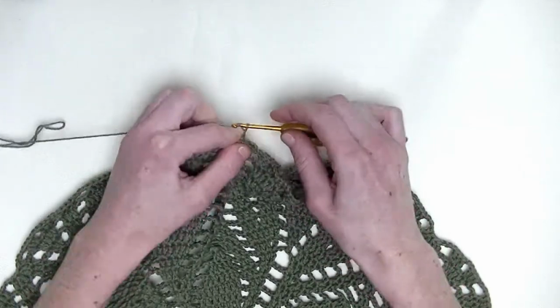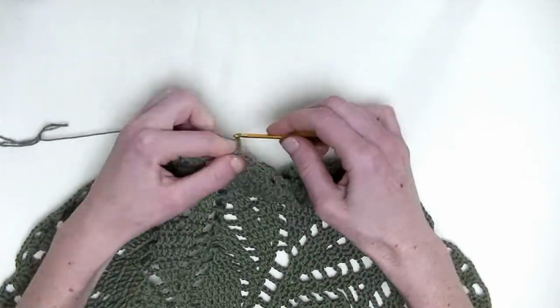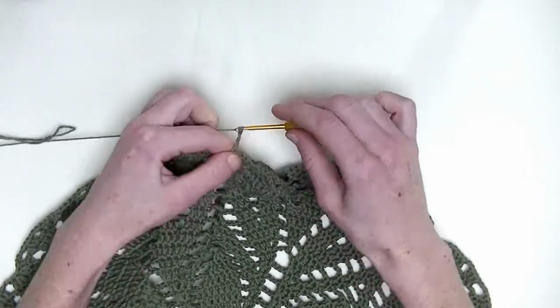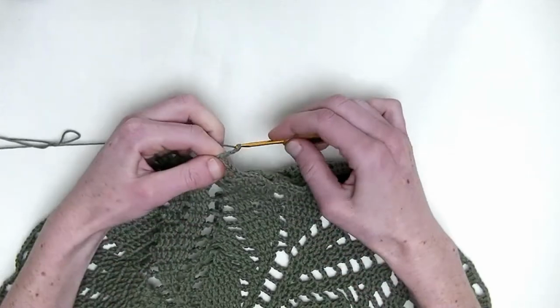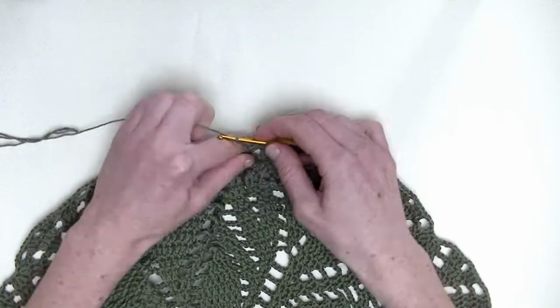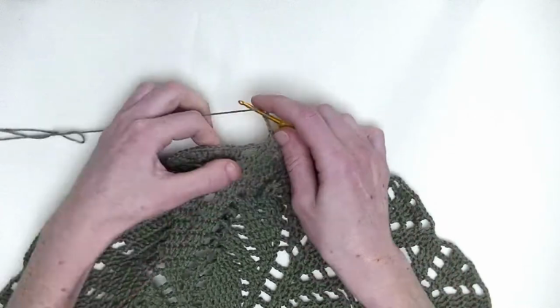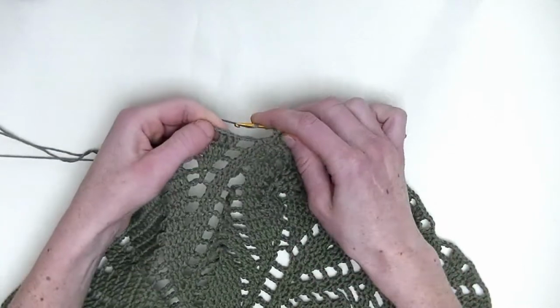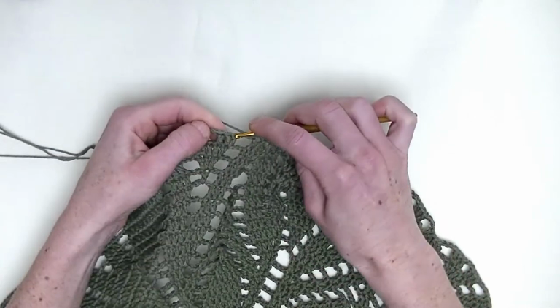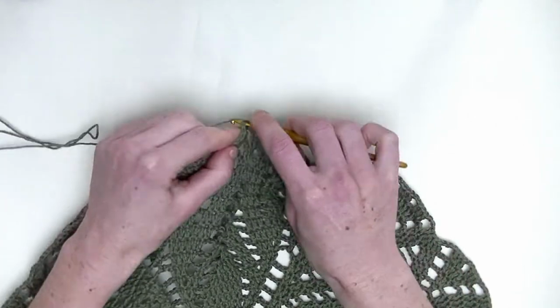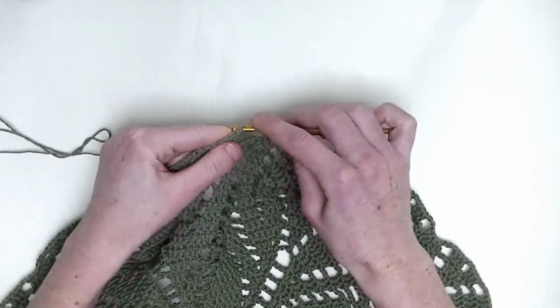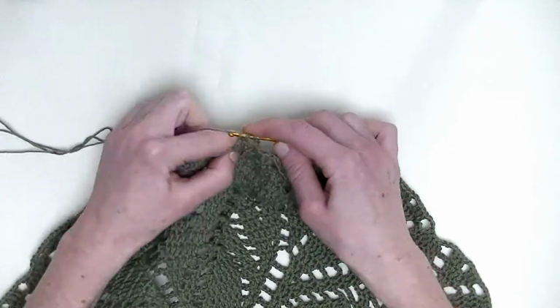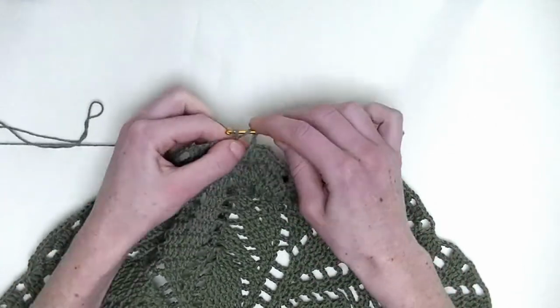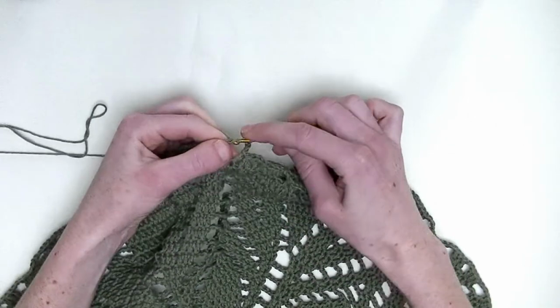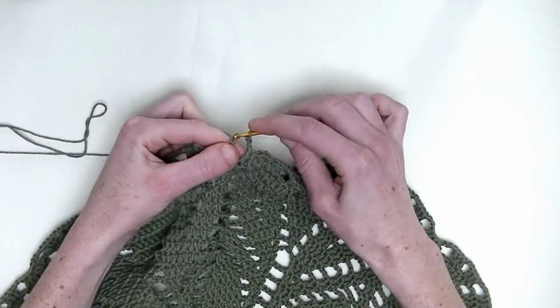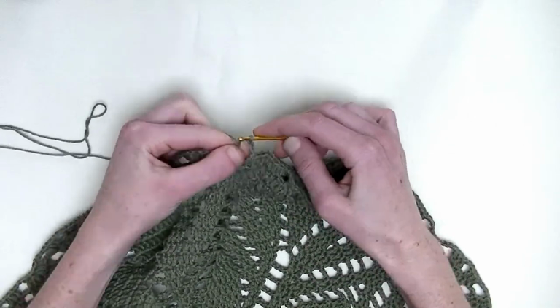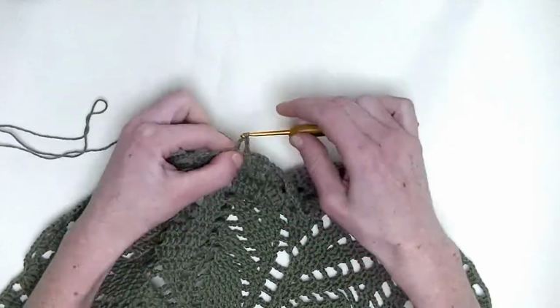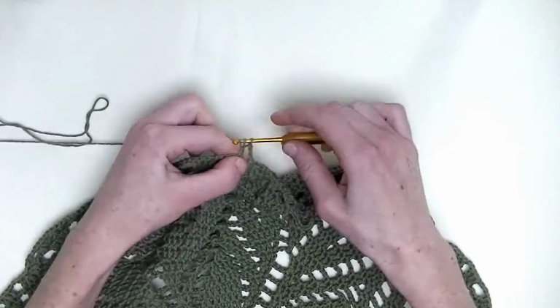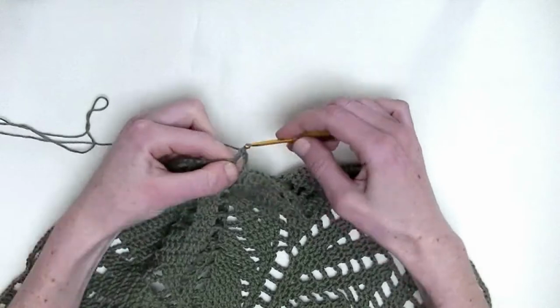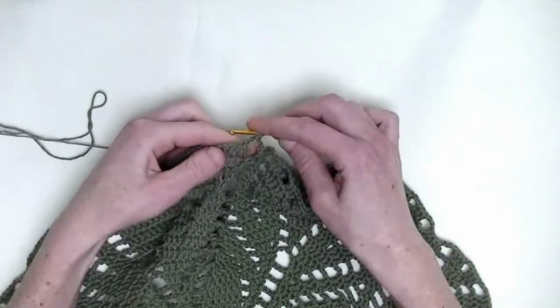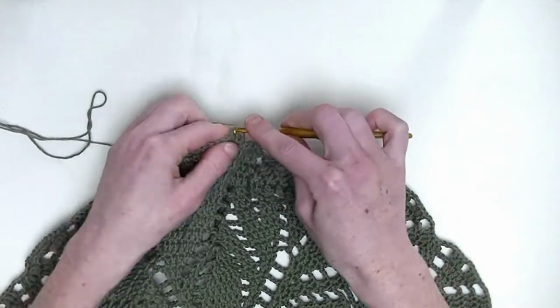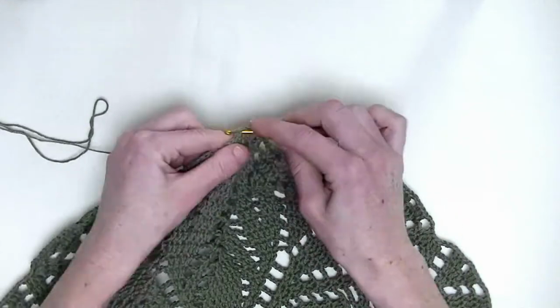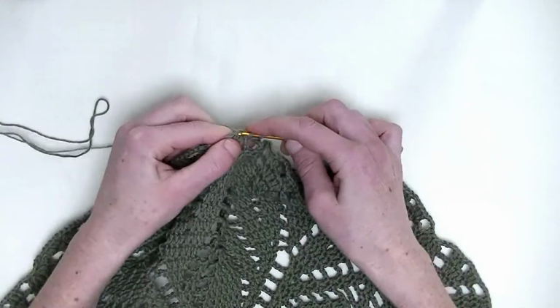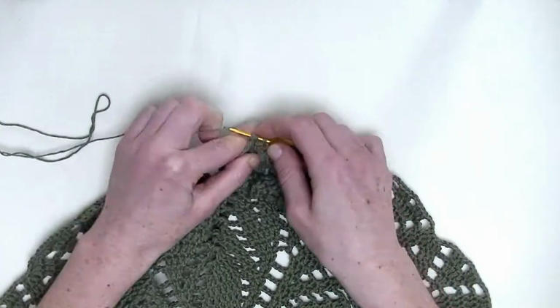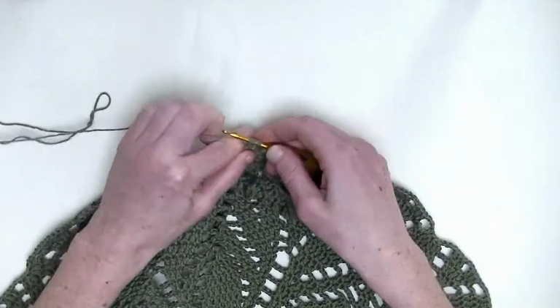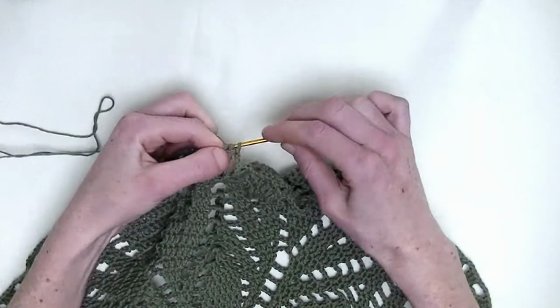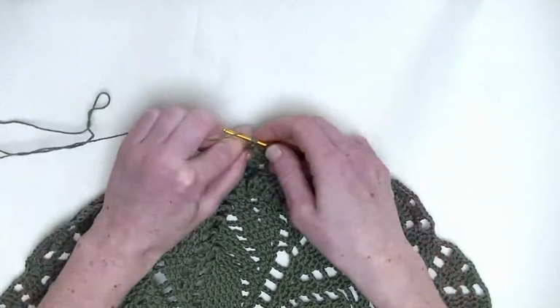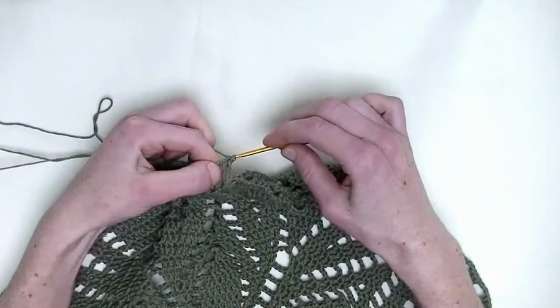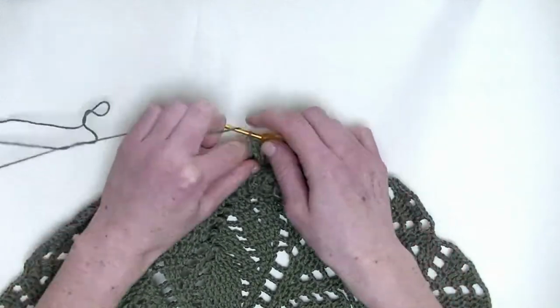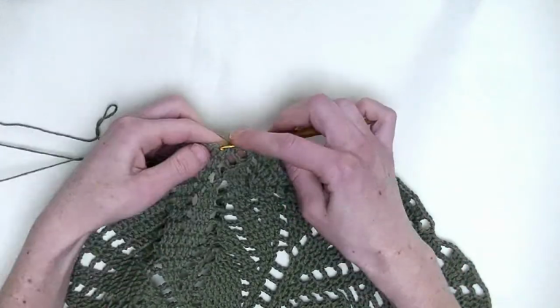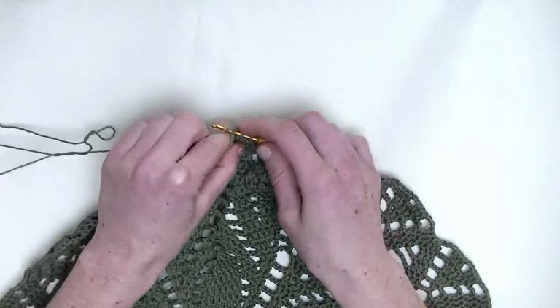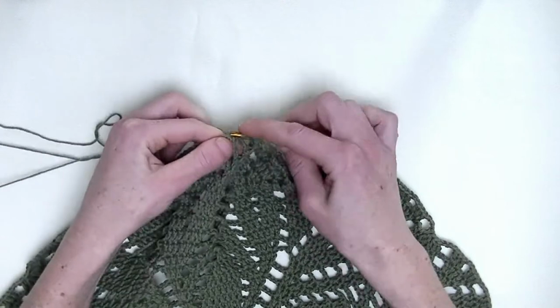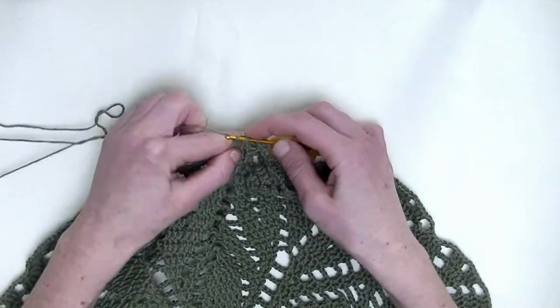Chain three. Skip to the next three stitches and you make one double crochet on top of them. So, three double crochets in a row: this is number one, number two, and number three.